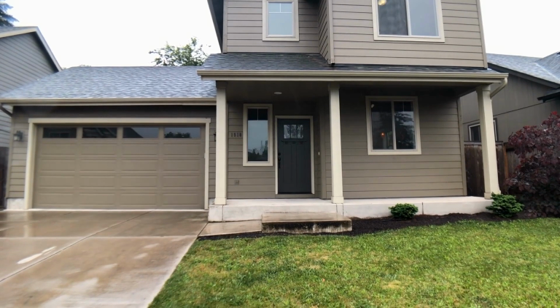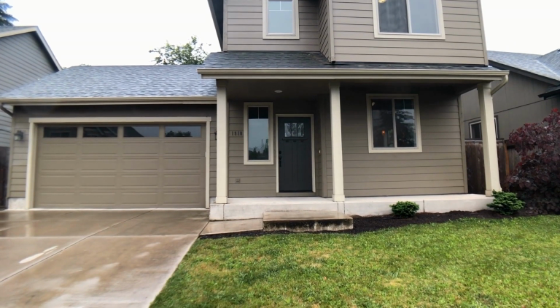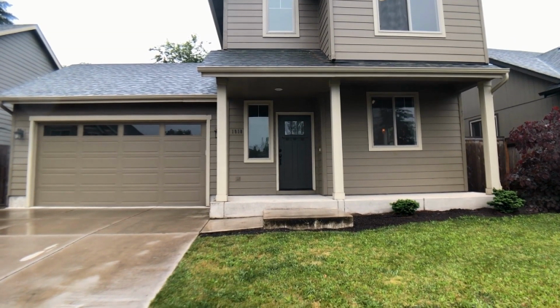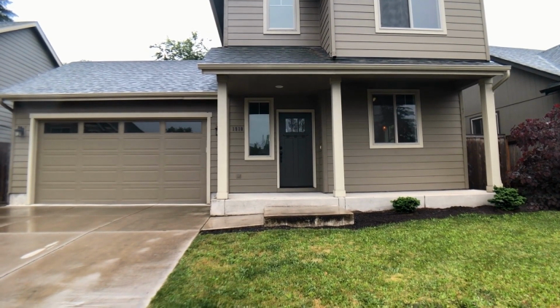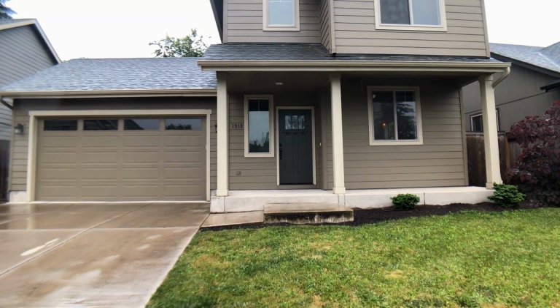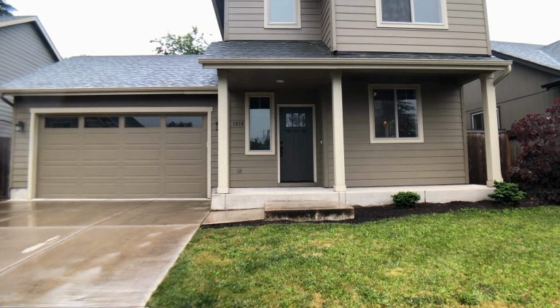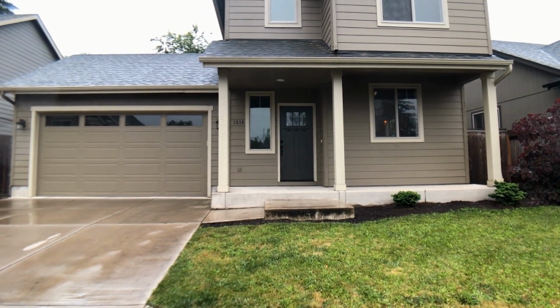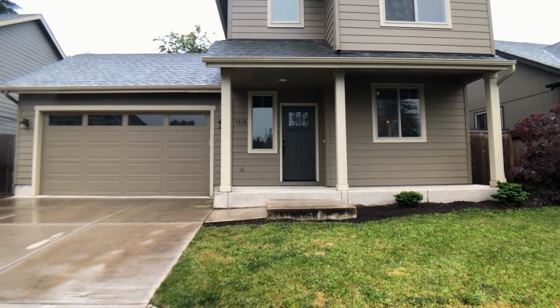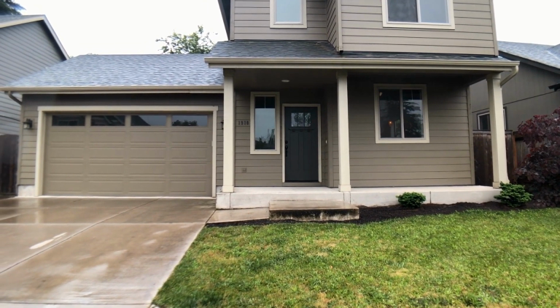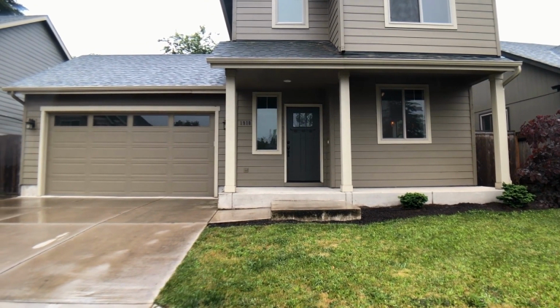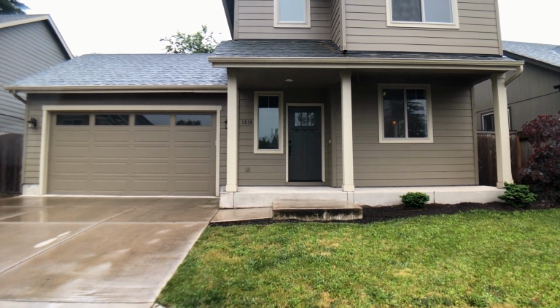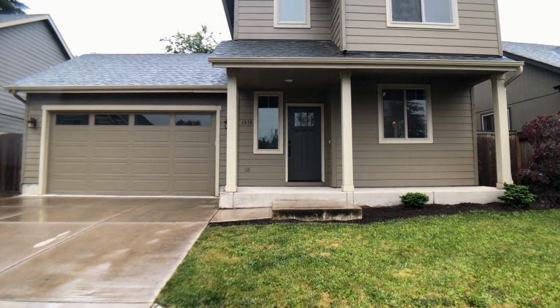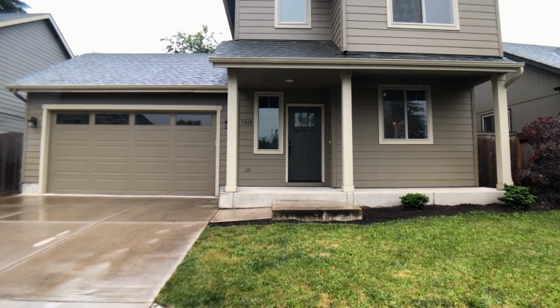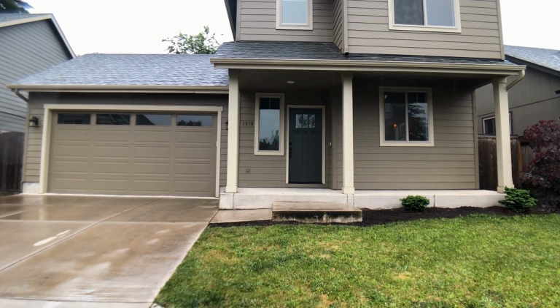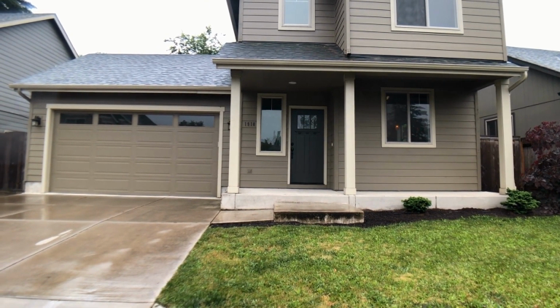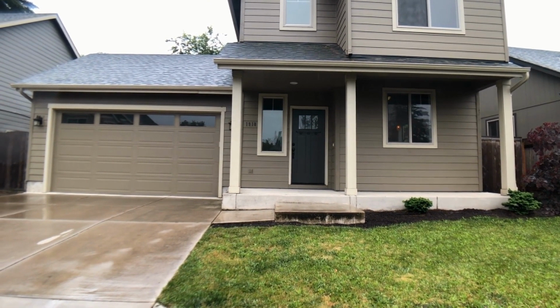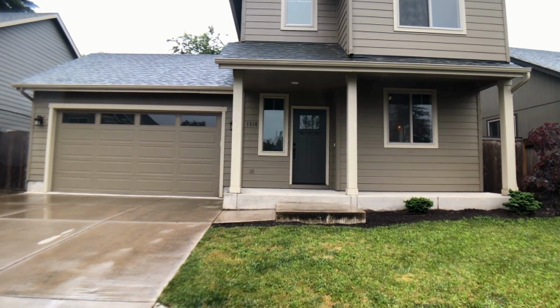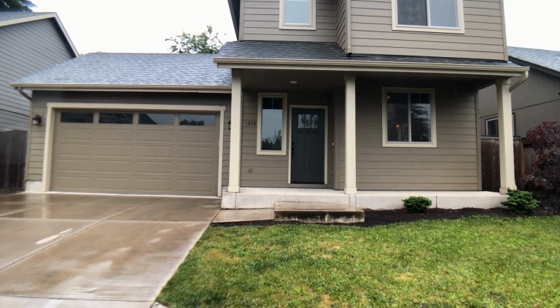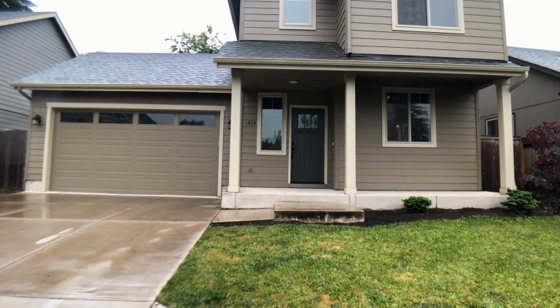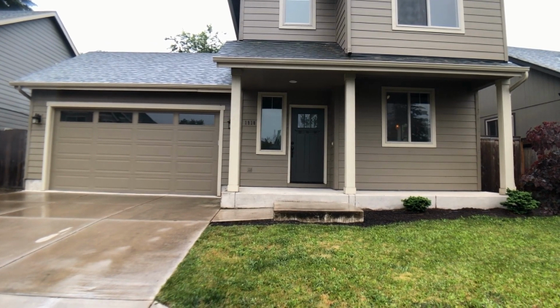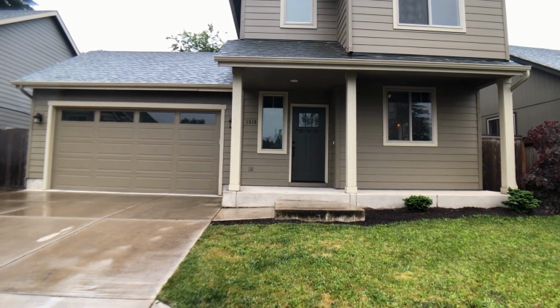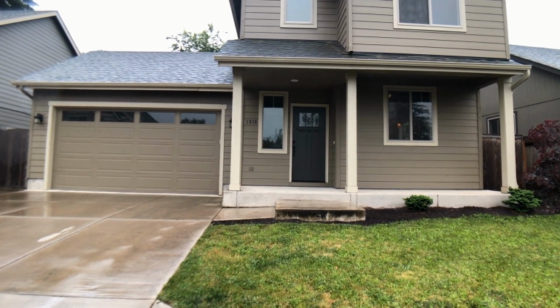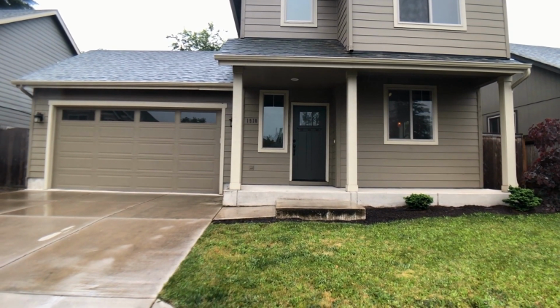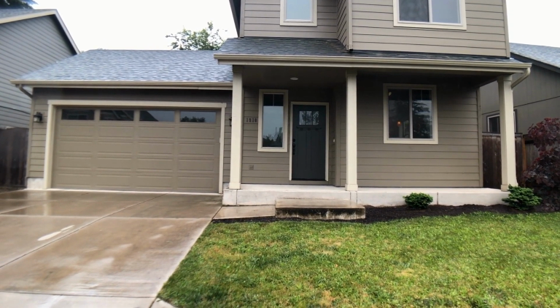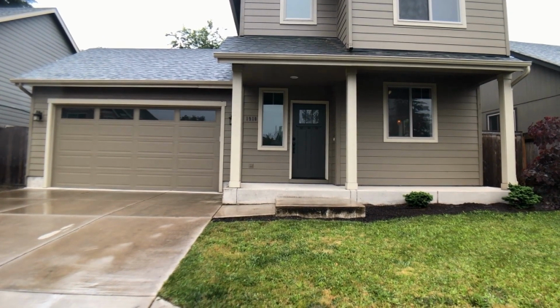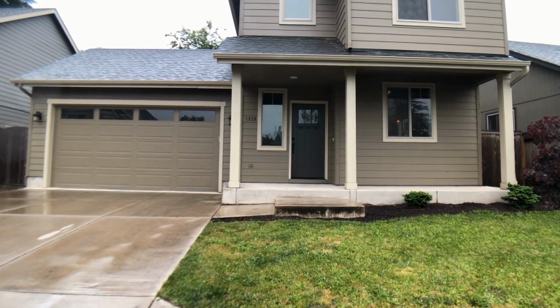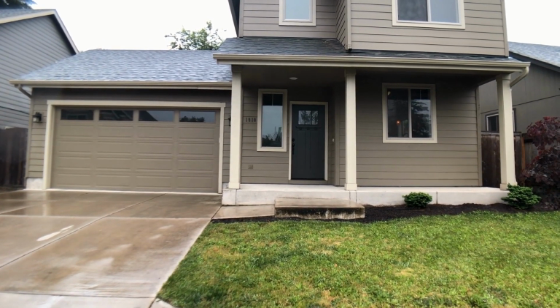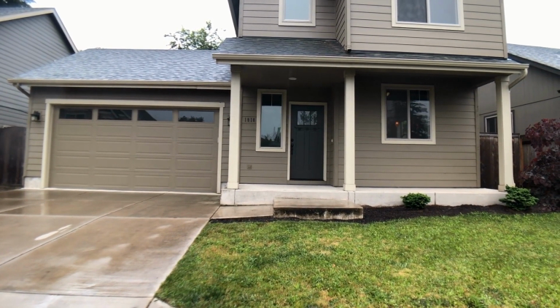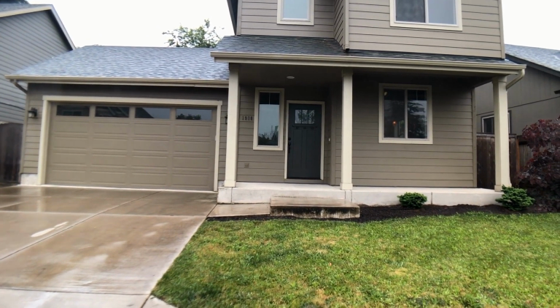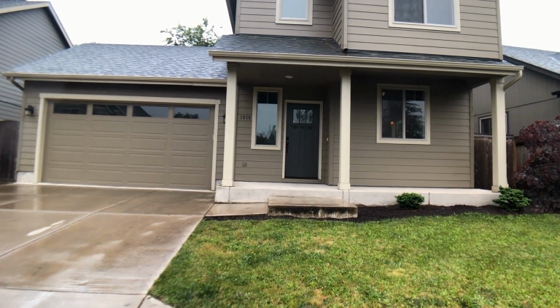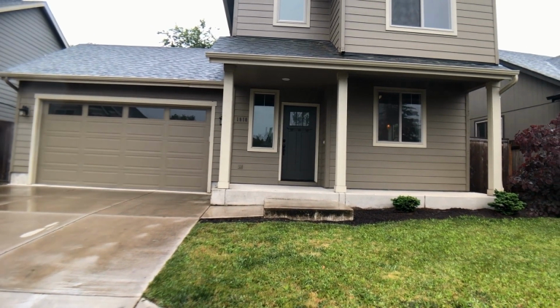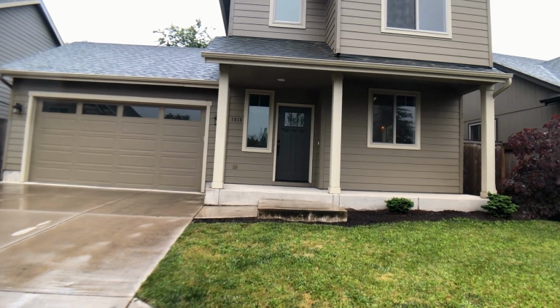We are here at 1910 Debra Sioux Court in Eugene, Oregon doing a full video tour. This property is being offered for rent by Trio Property Management. By the end of this video, you will know if you would like to live here or not. Let's go ahead and do our tour.